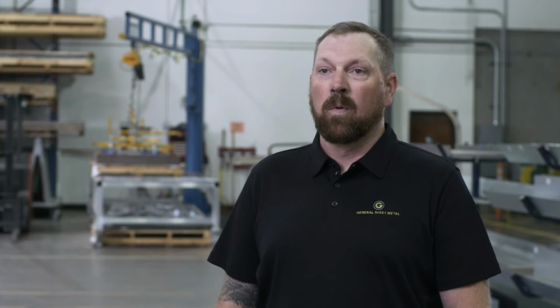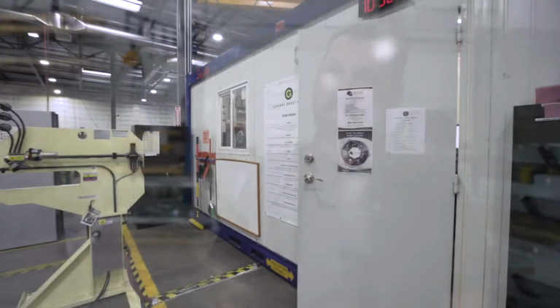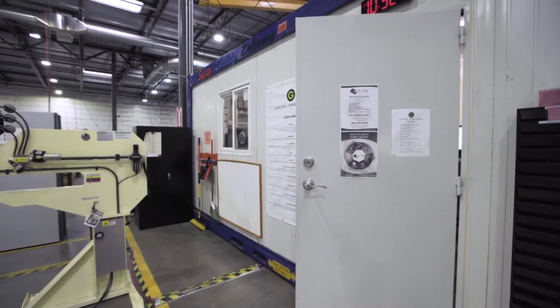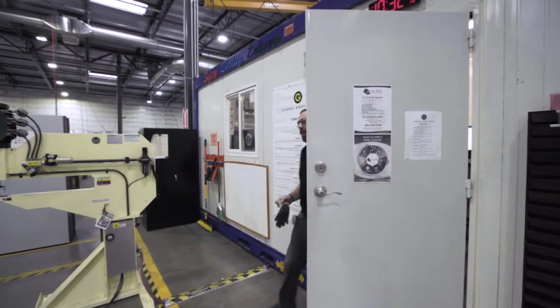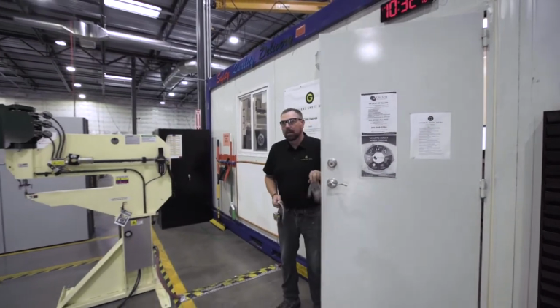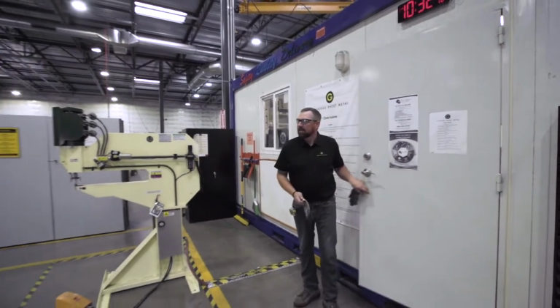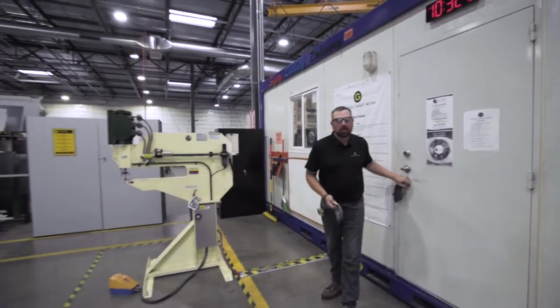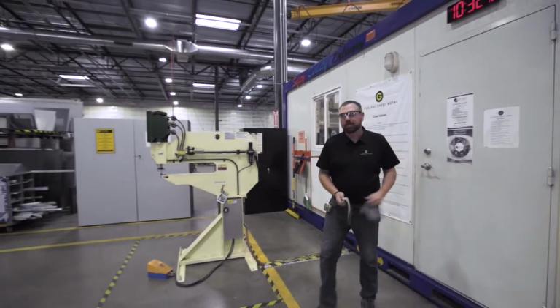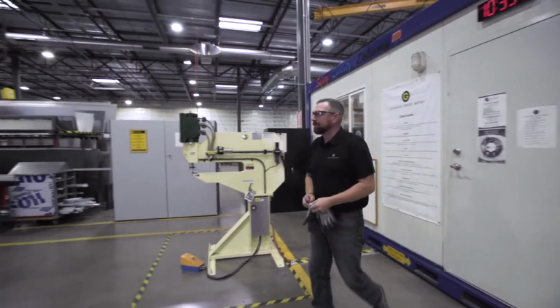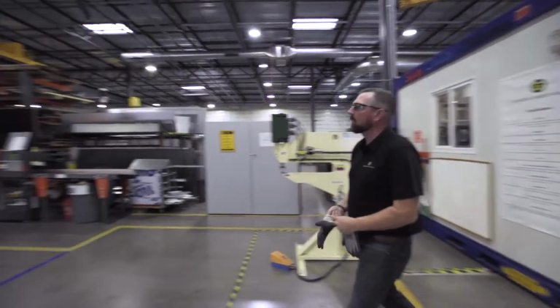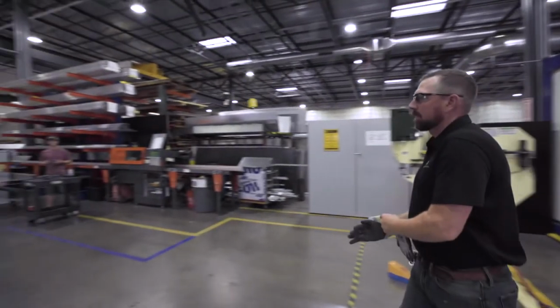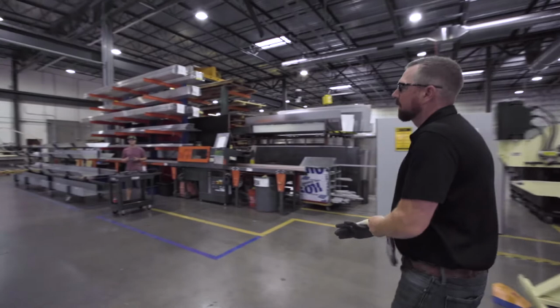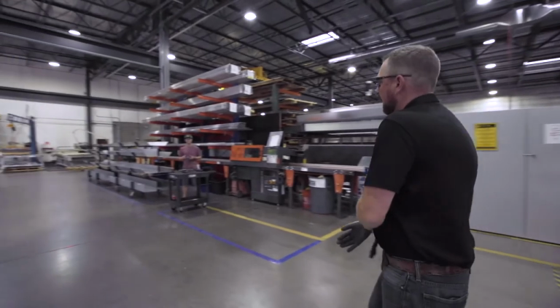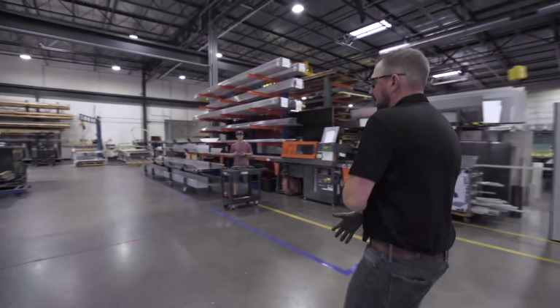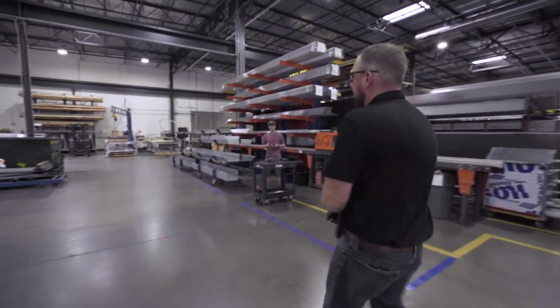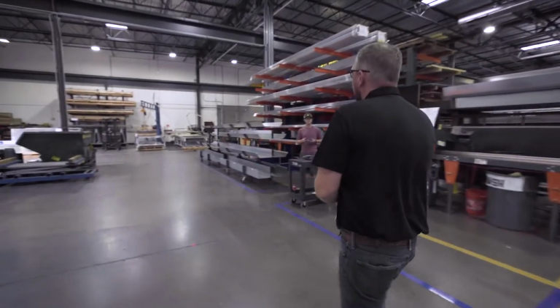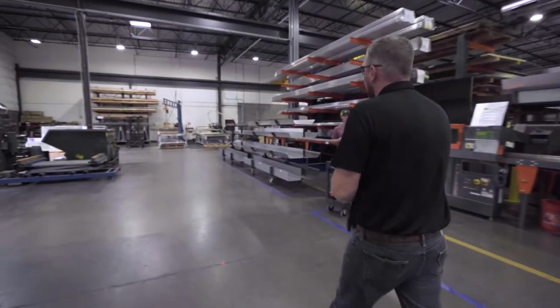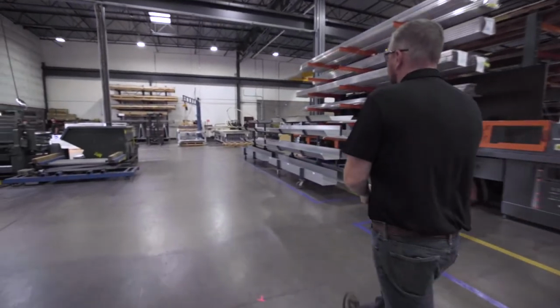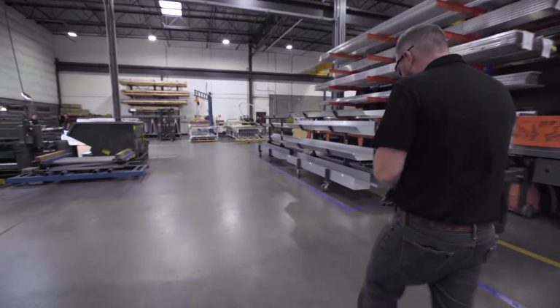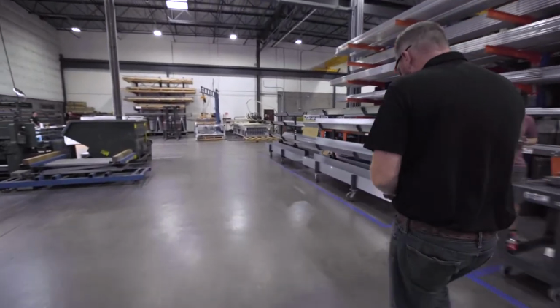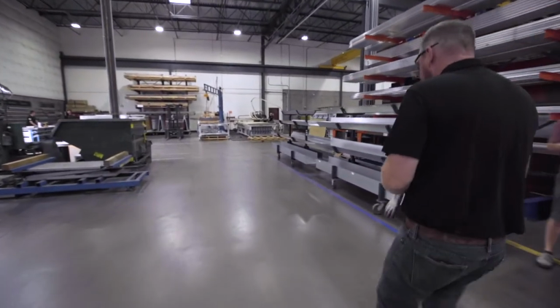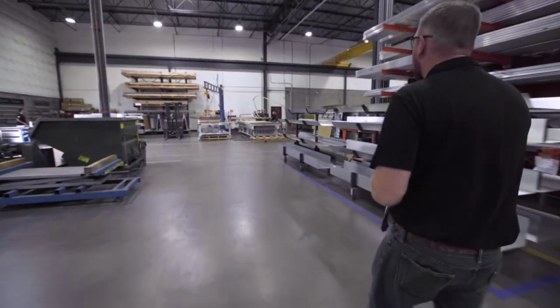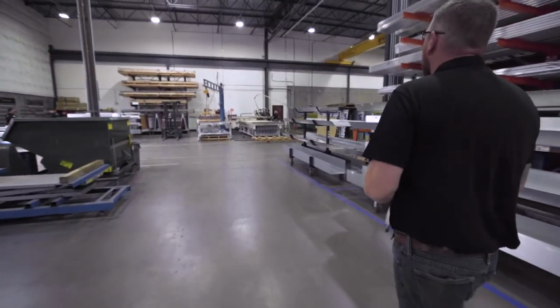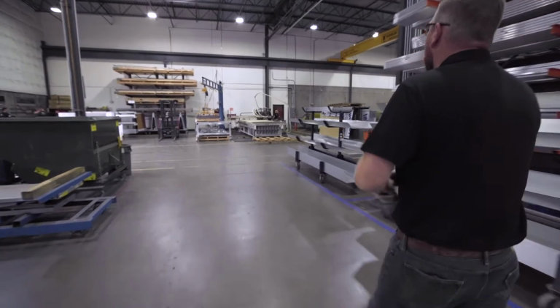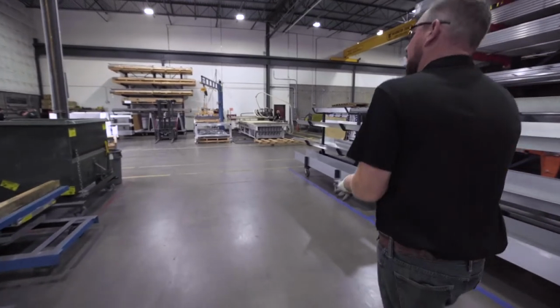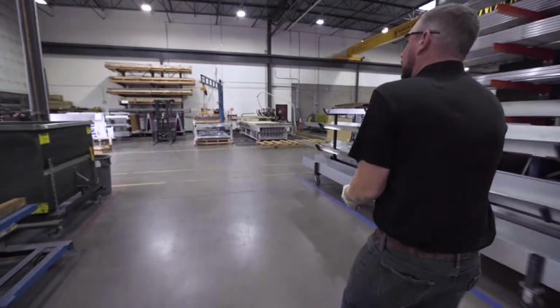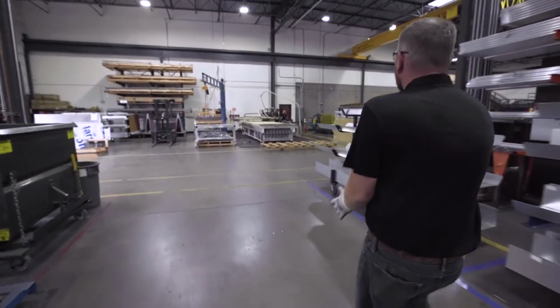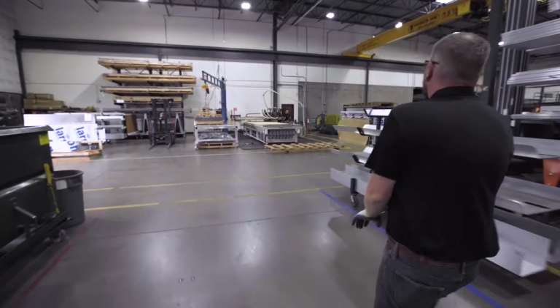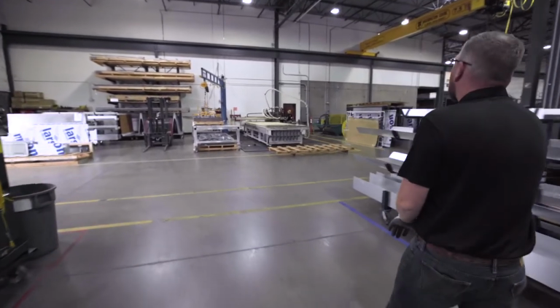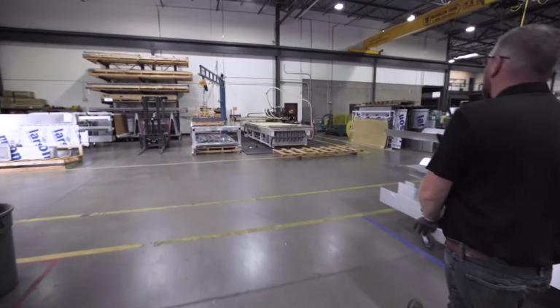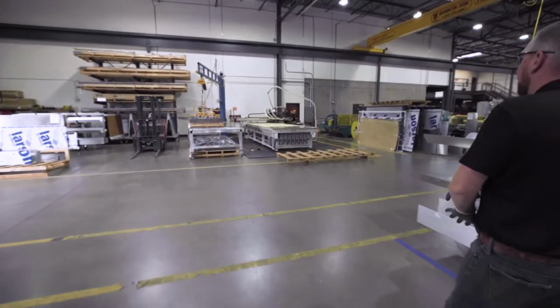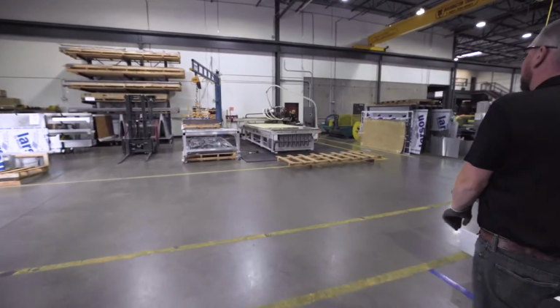Once that's all going, a lot of times I come out on the floor myself to fabricate. At this point, I am the welder on the team, so when we have welding projects, it's mine to deal with, and then we just get through our day as hopefully efficiently as possible.